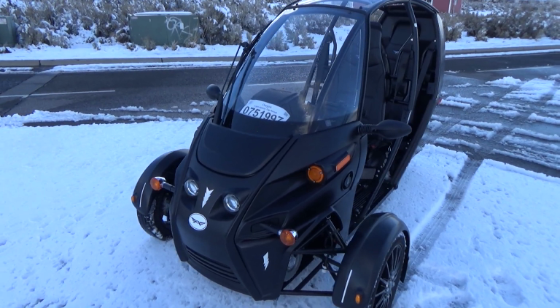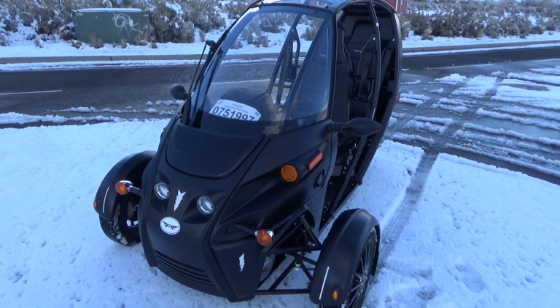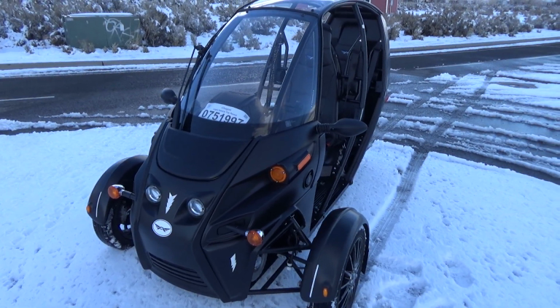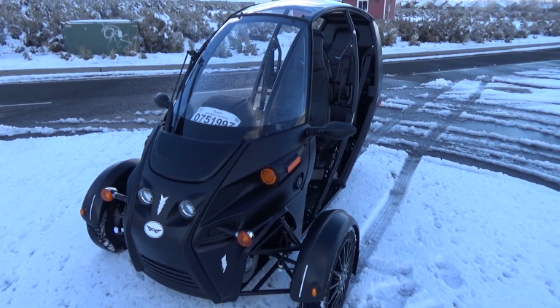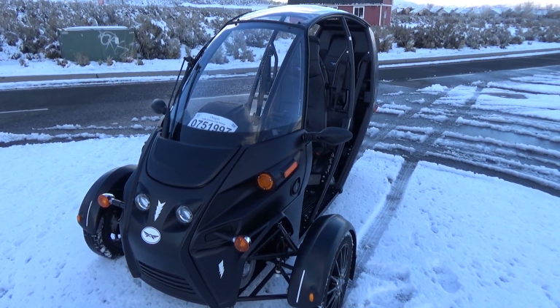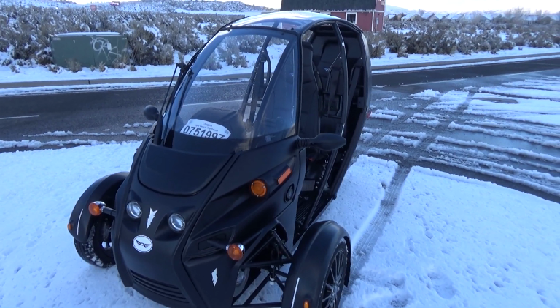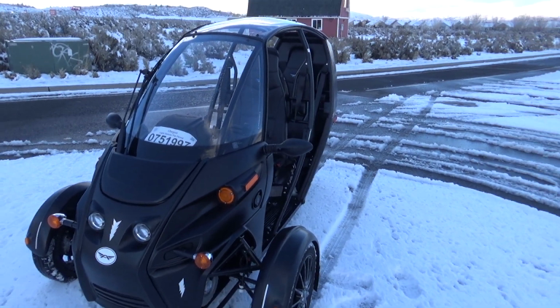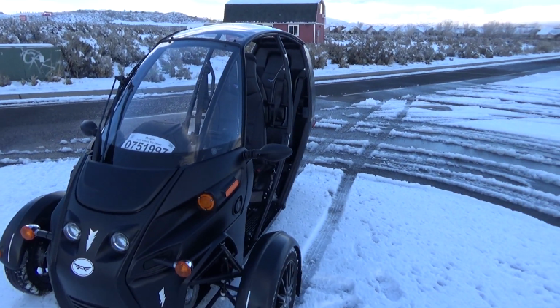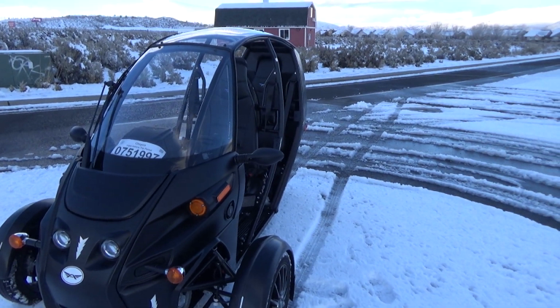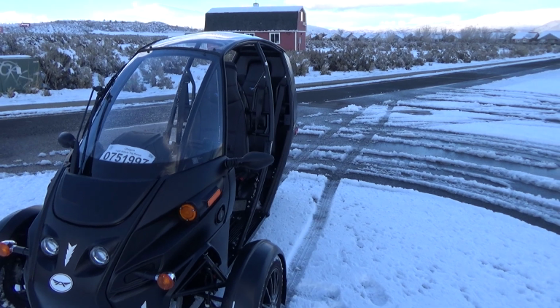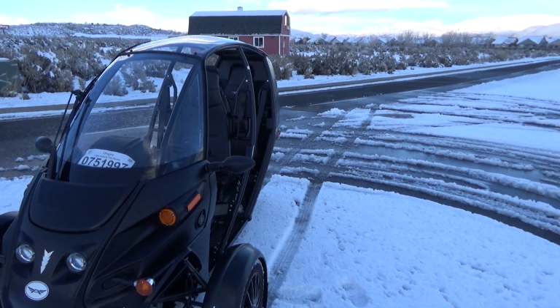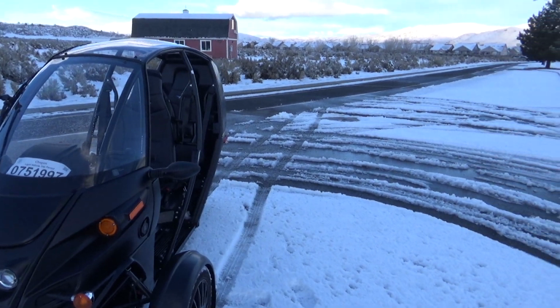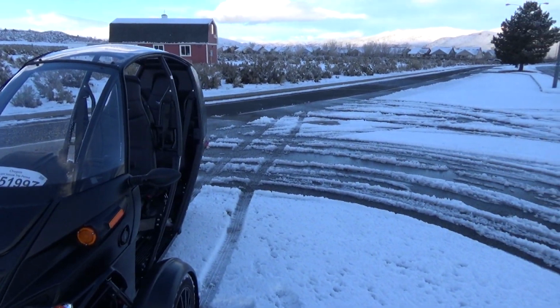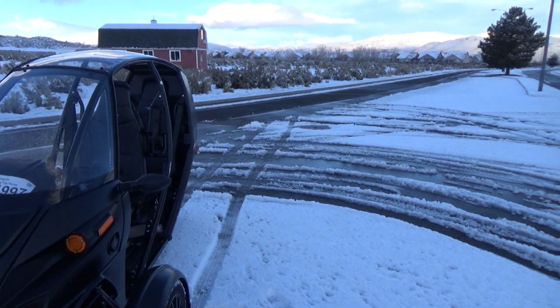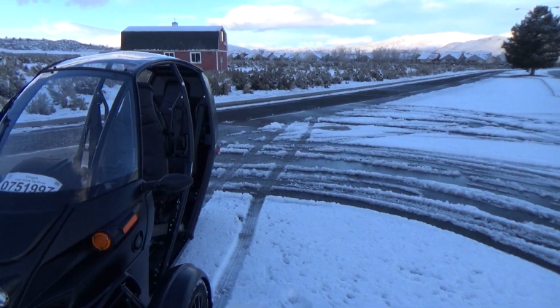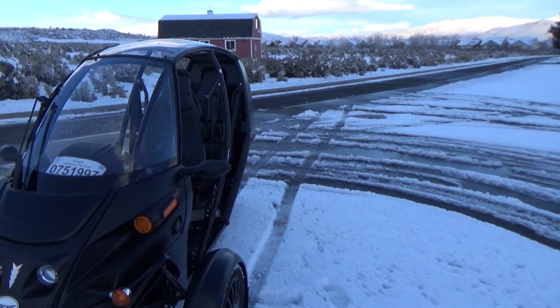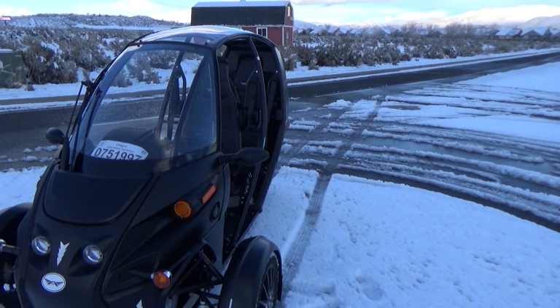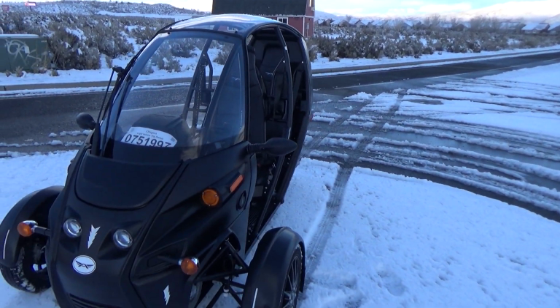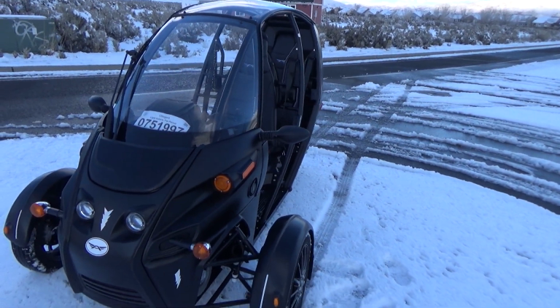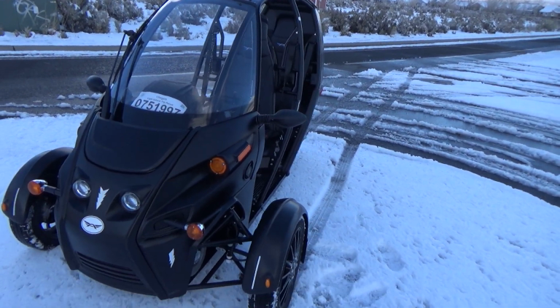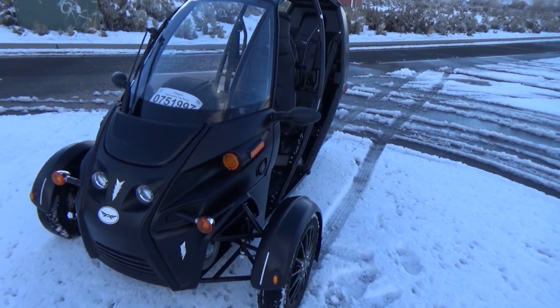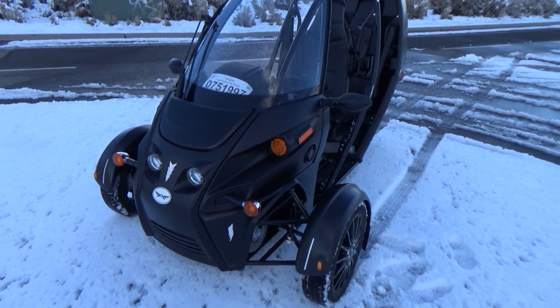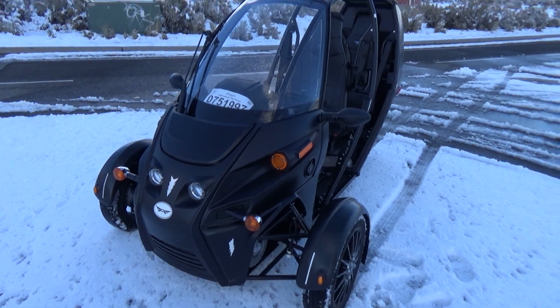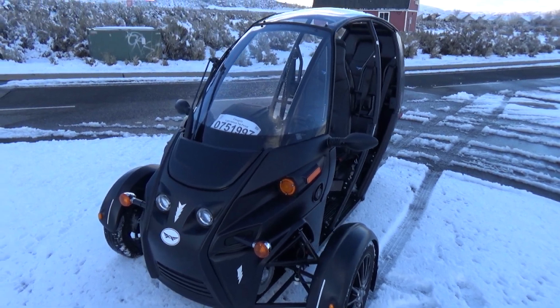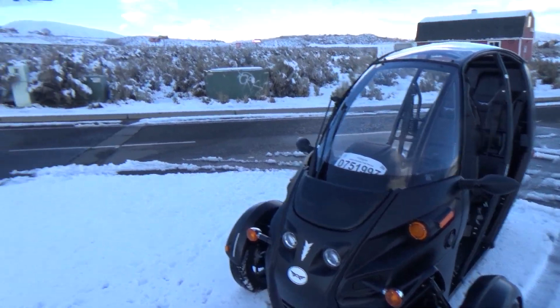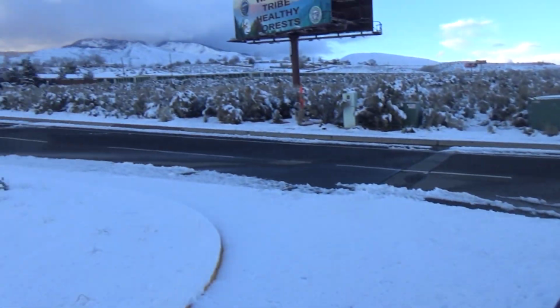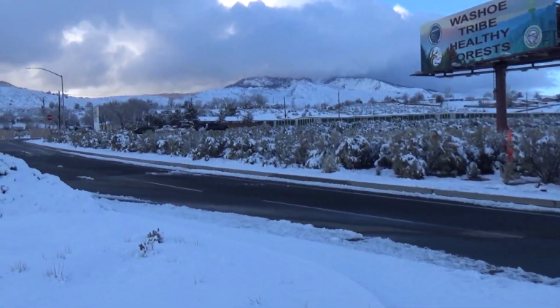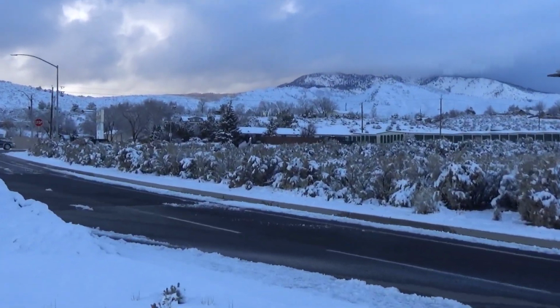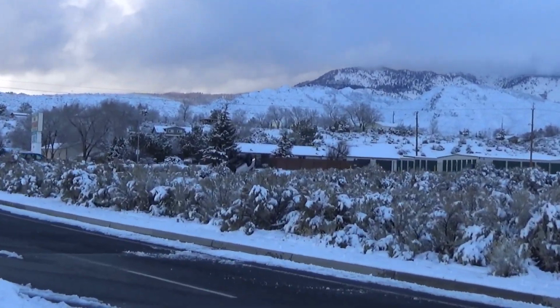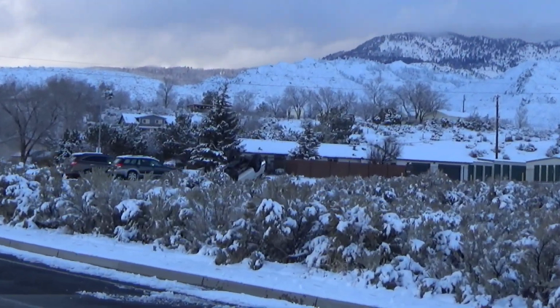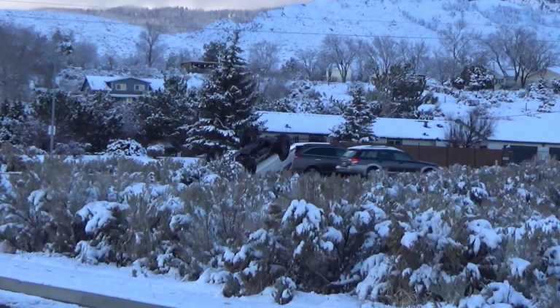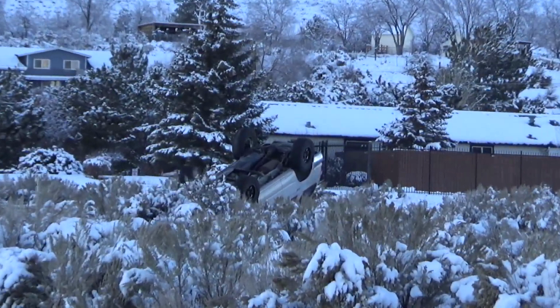My FUV had a proper snow day today. It's afternoon now, so most of it has melted. But the question is, how well did it do in the snow? Well, better than some others.